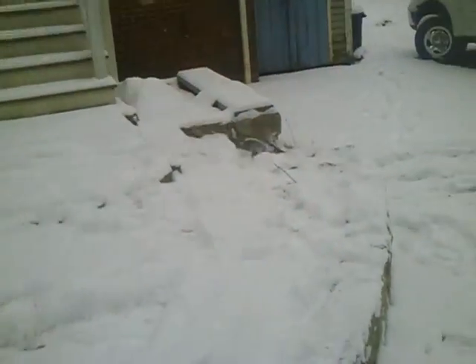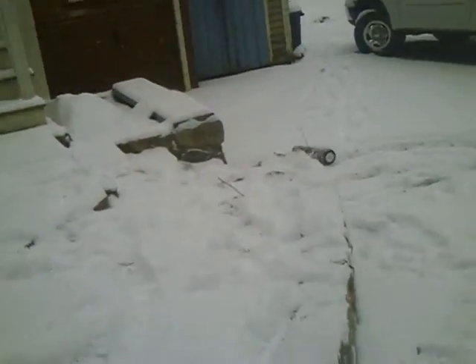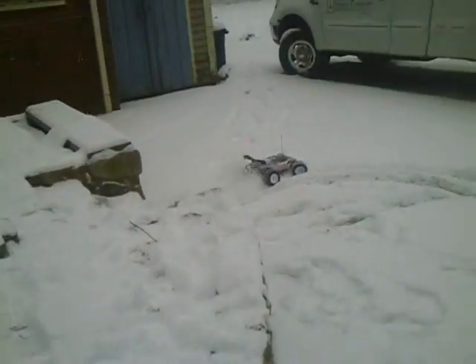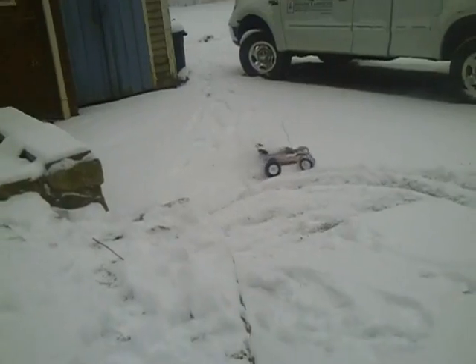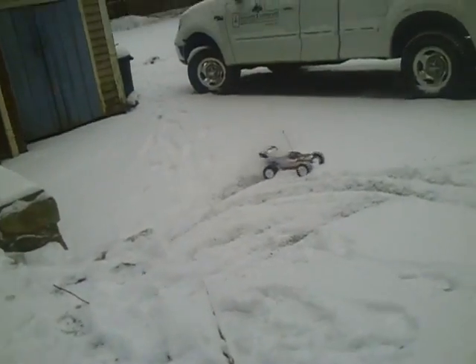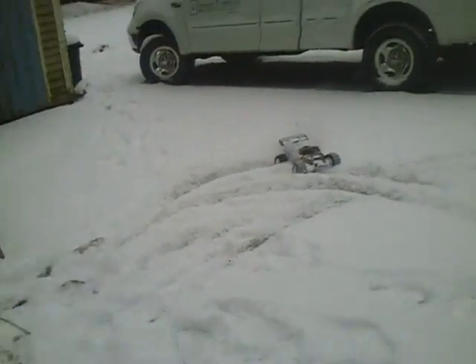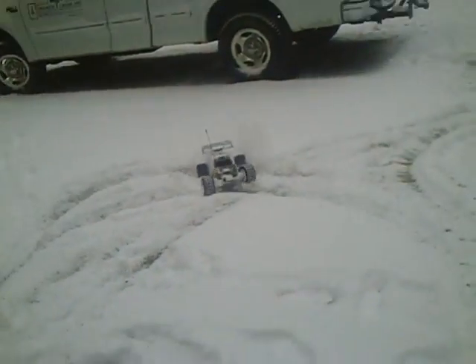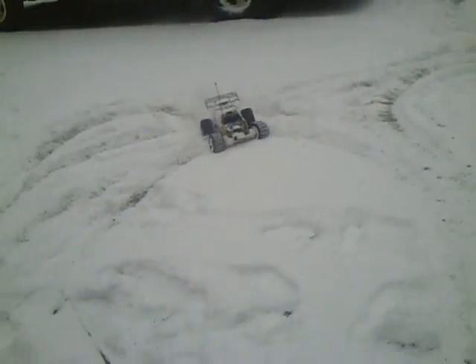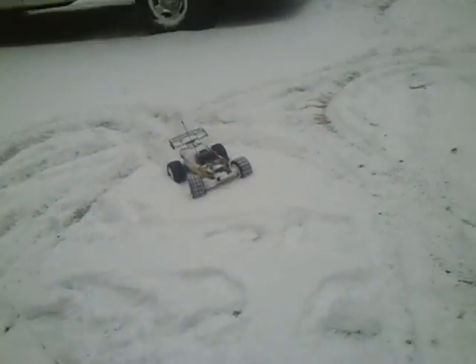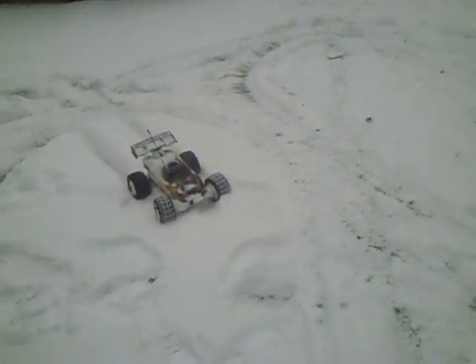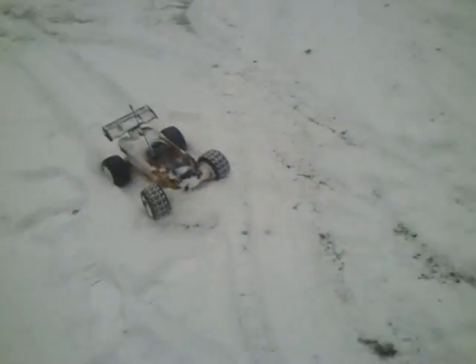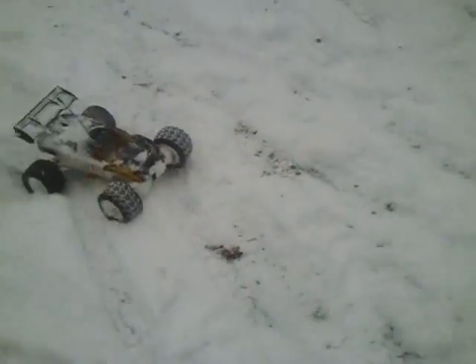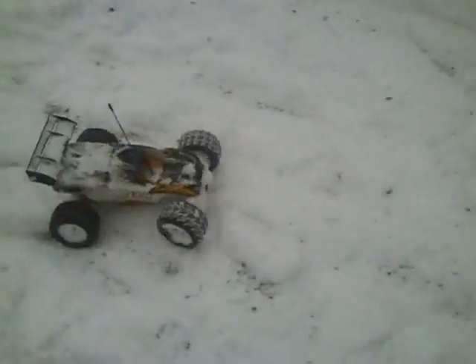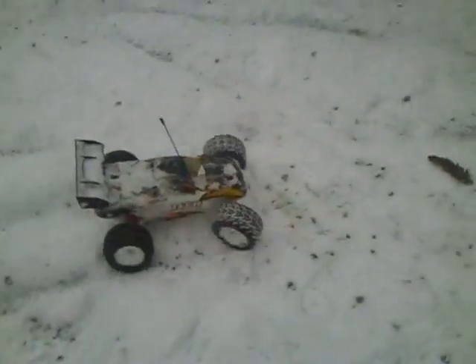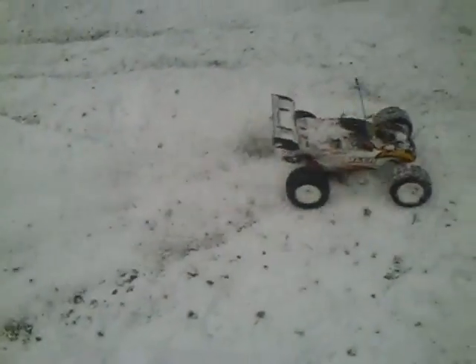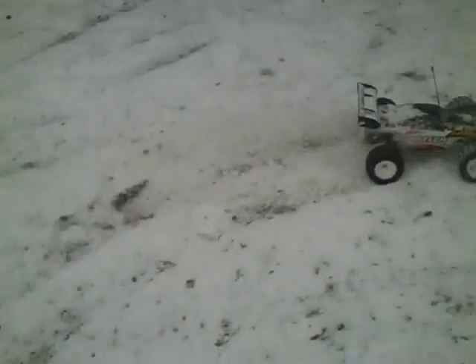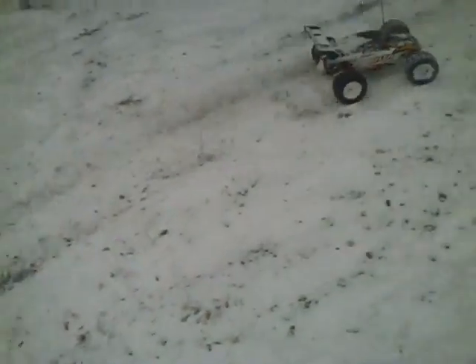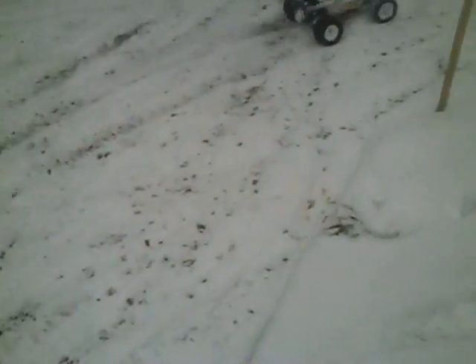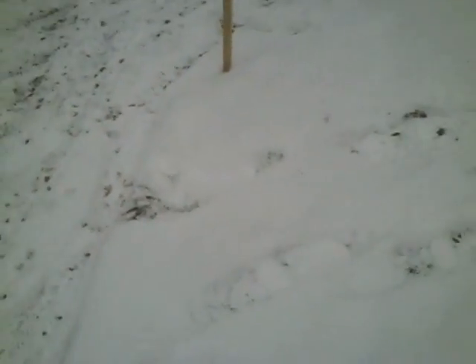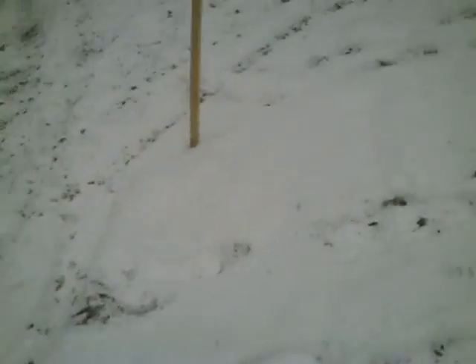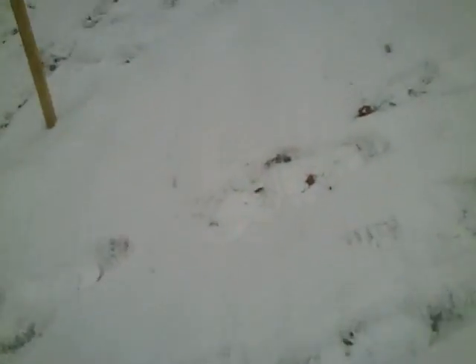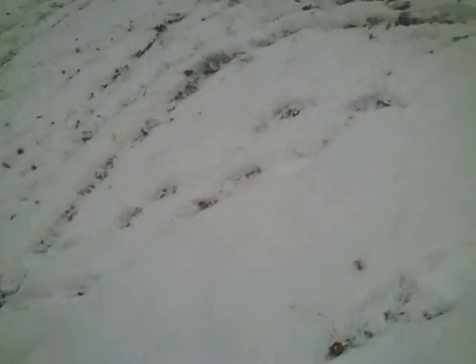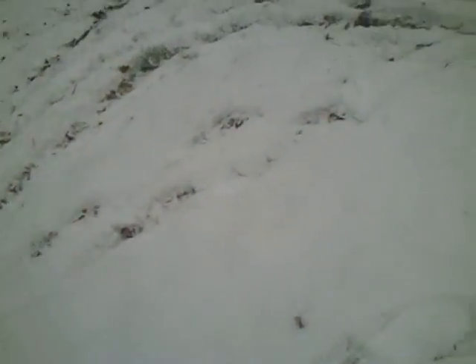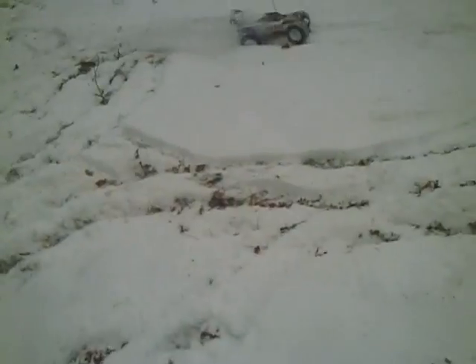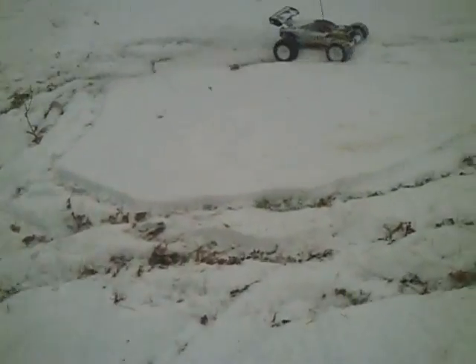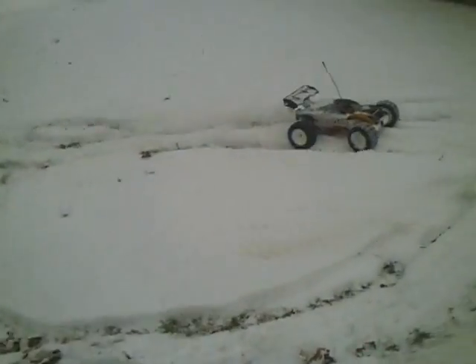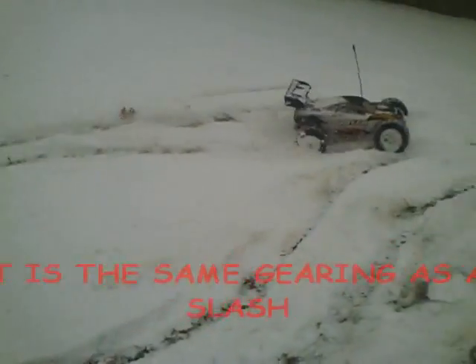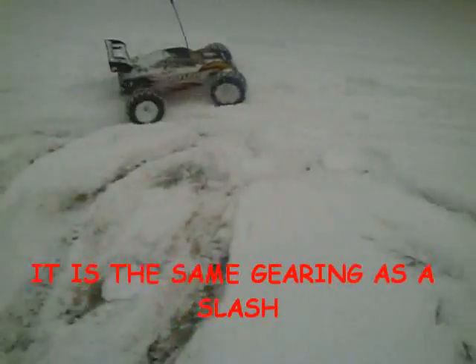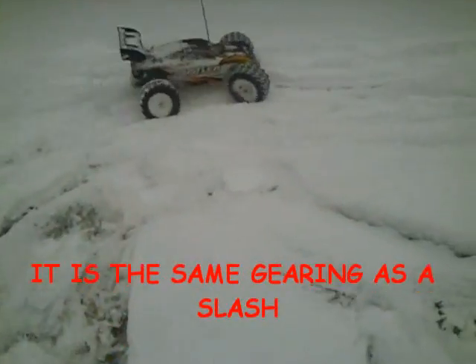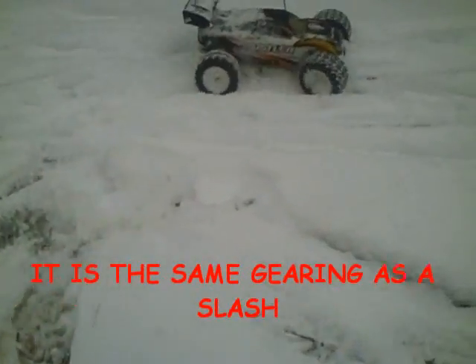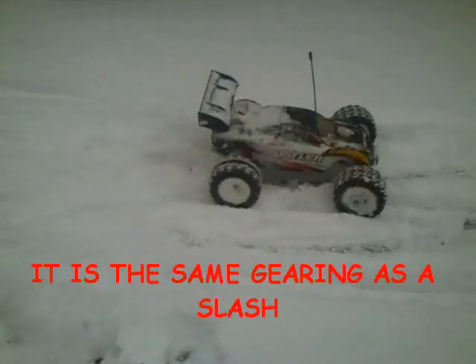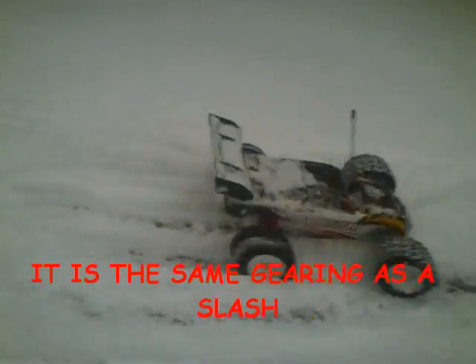Let it build up some speed when you go off the steps. Are you flooring it the whole time? Yep. Back up, back up, buddy.